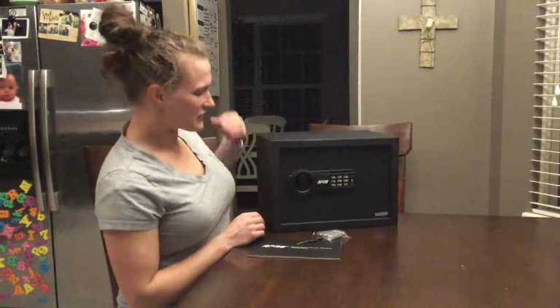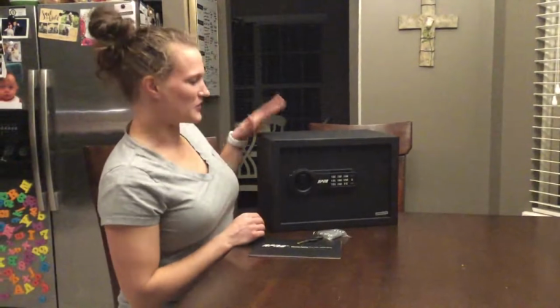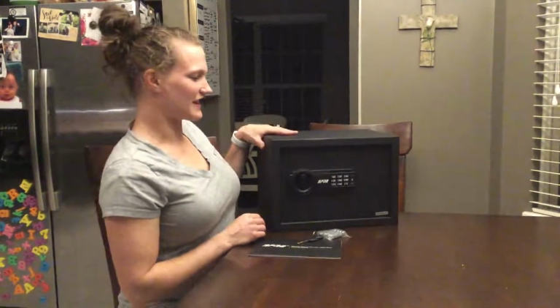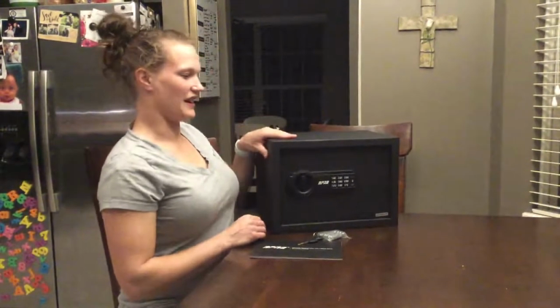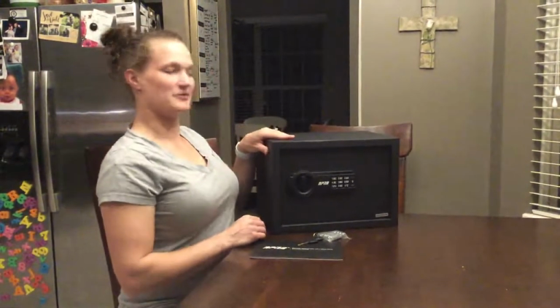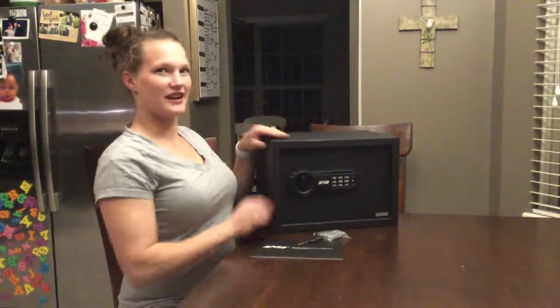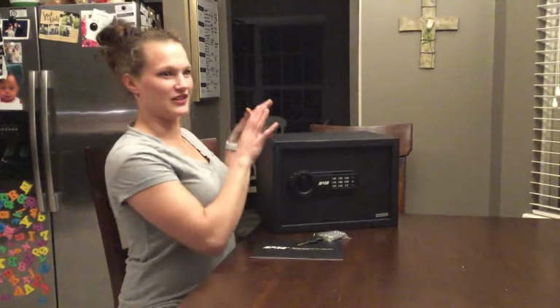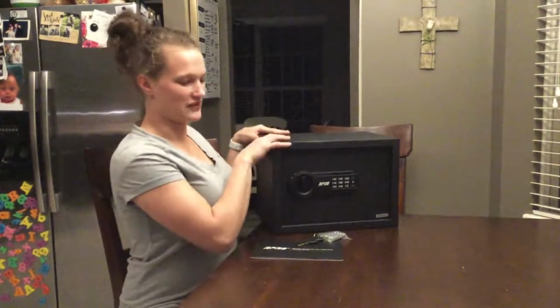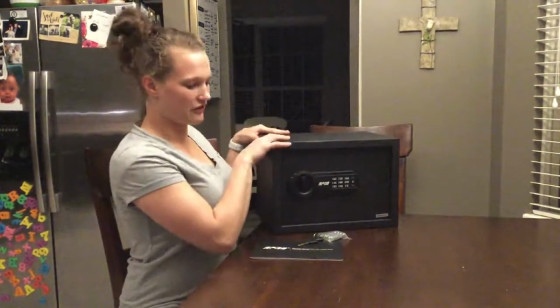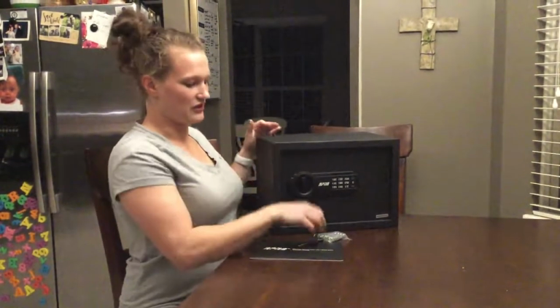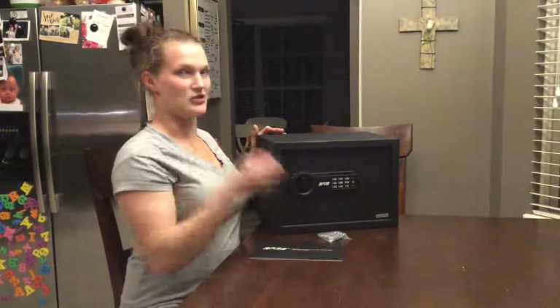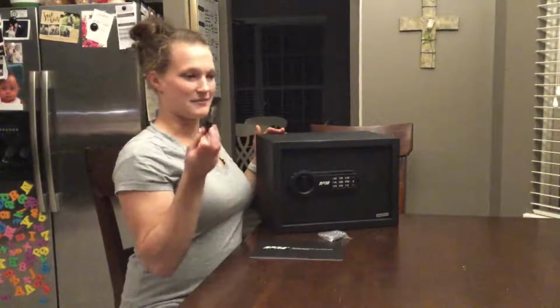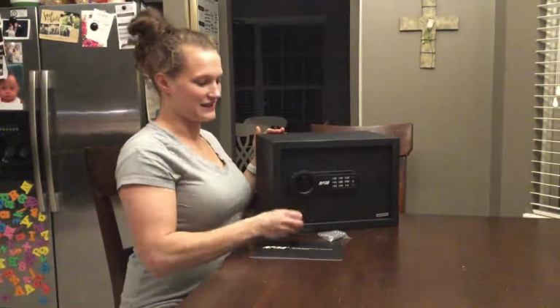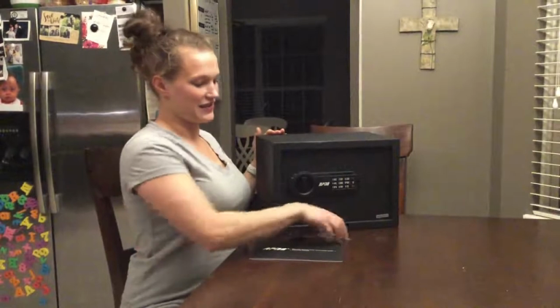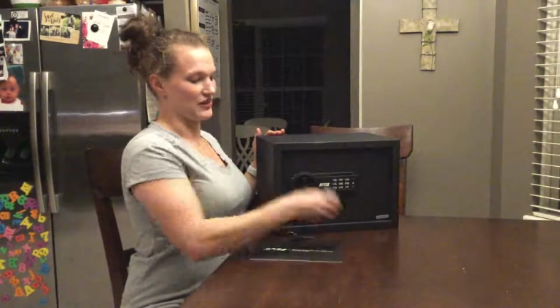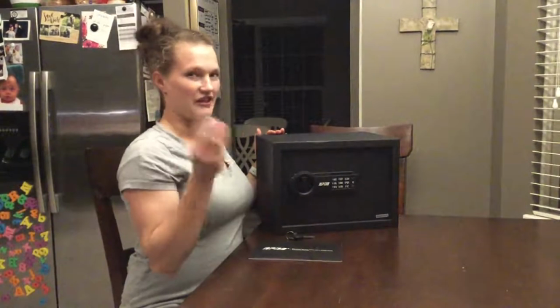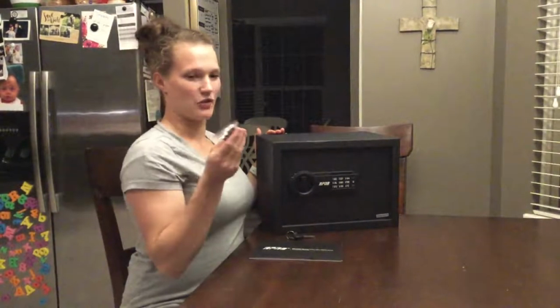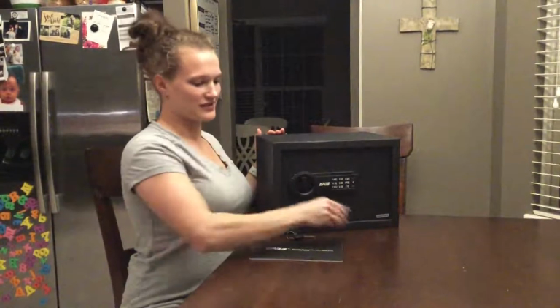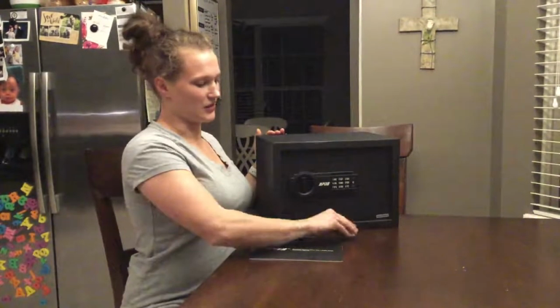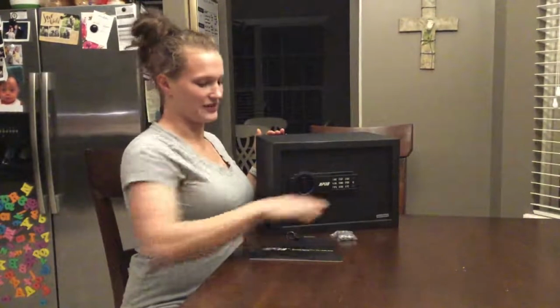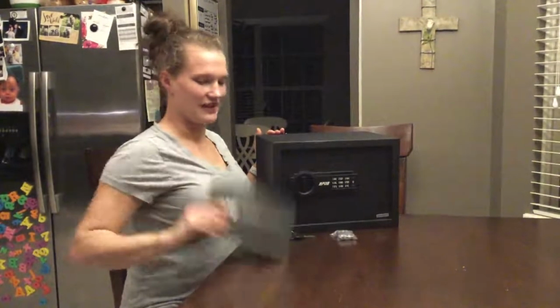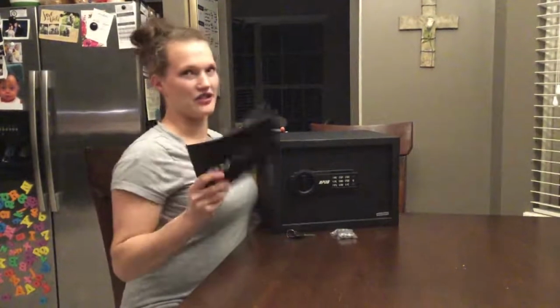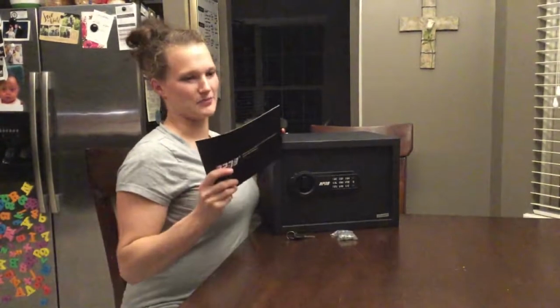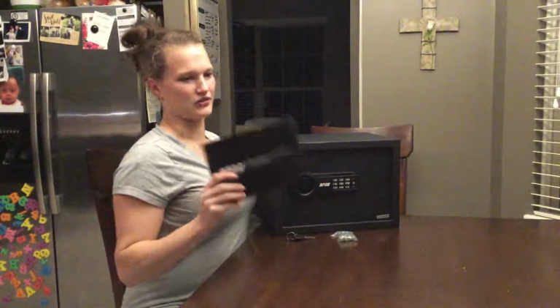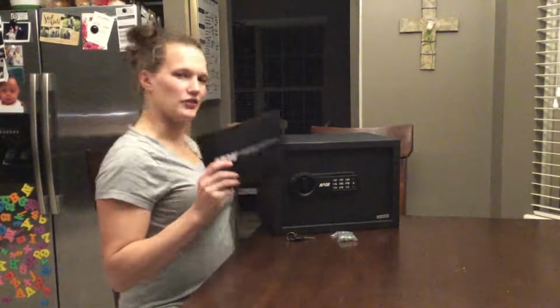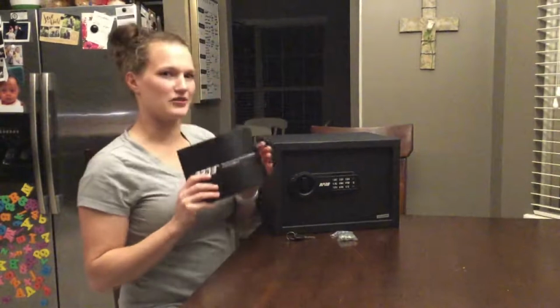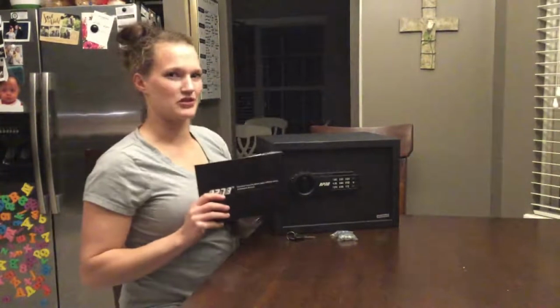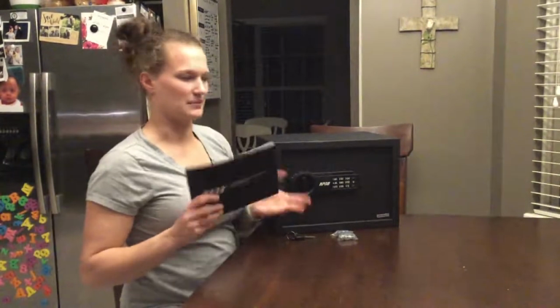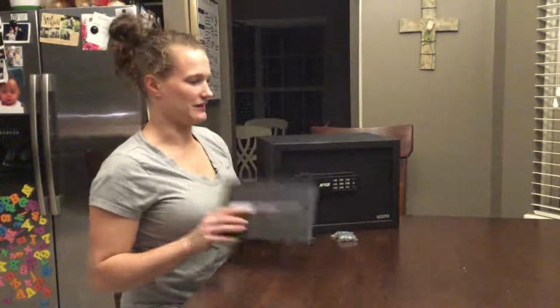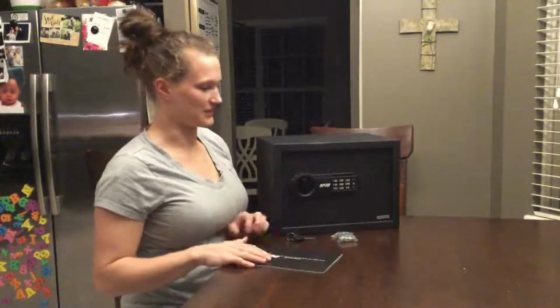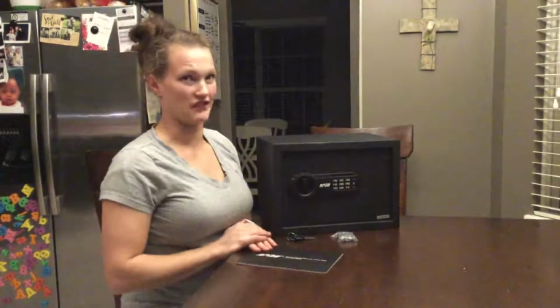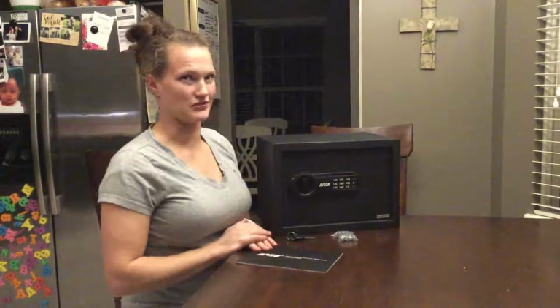So when you get it, it comes in the box. You'll get the safe itself, you'll get two backup keys, you'll get four bolts so you can bolt it down, and then the user manual. You'll find the user manual is pretty short because it's a pretty simple safe to use.